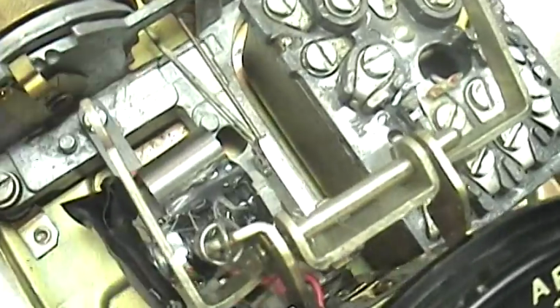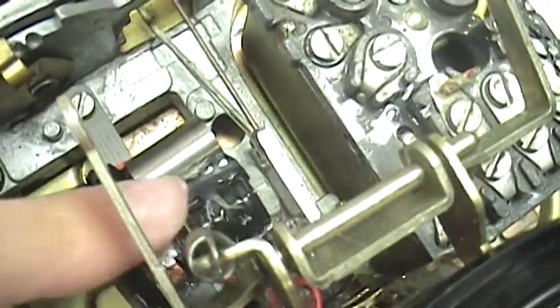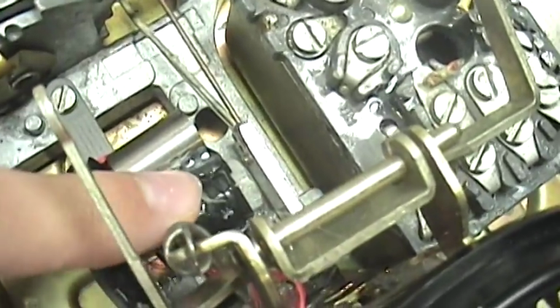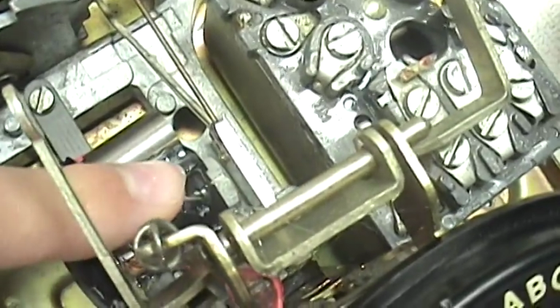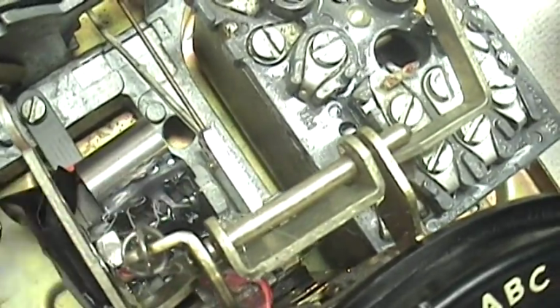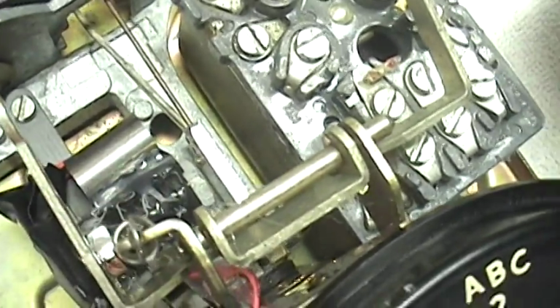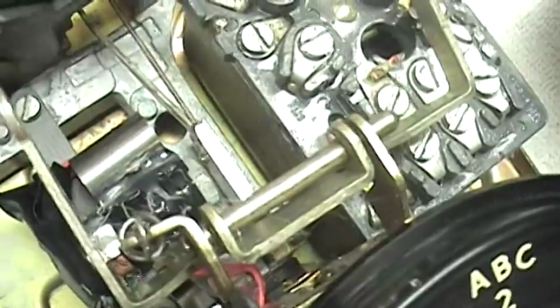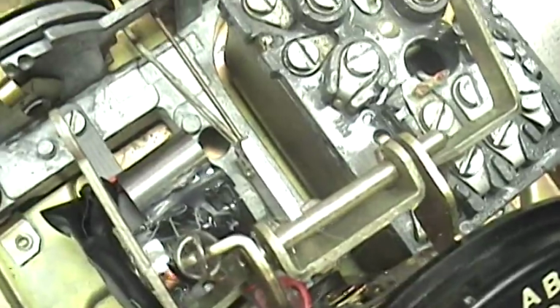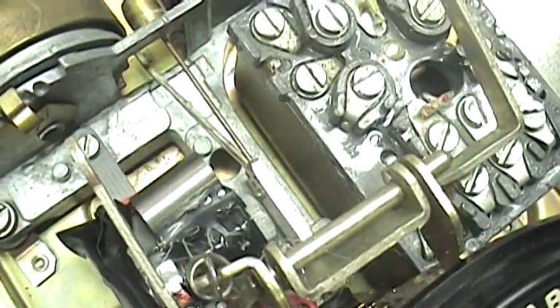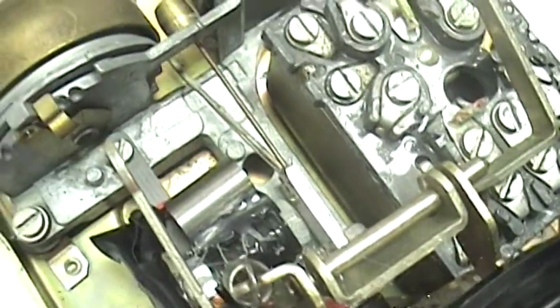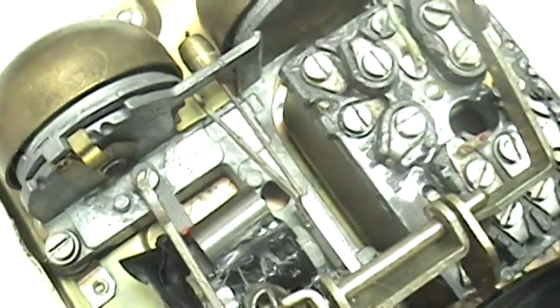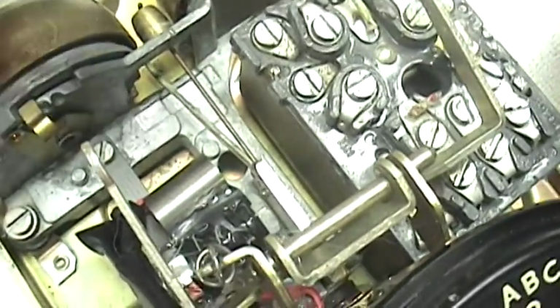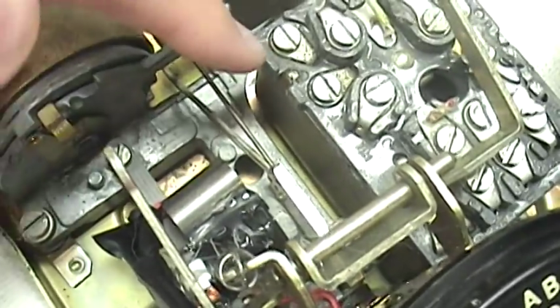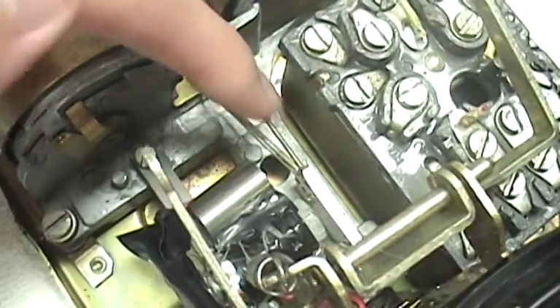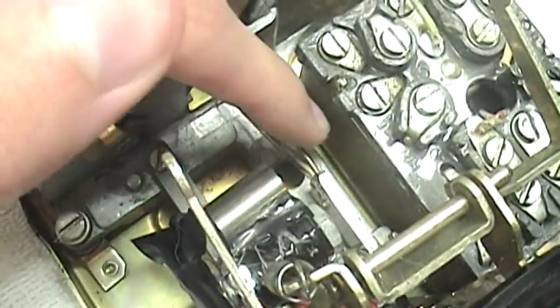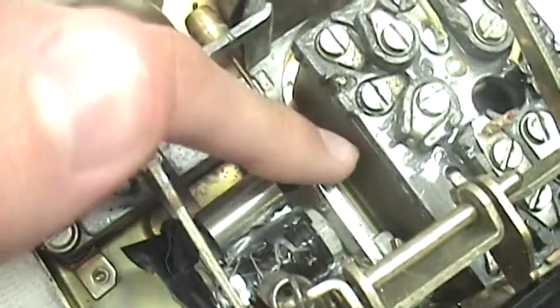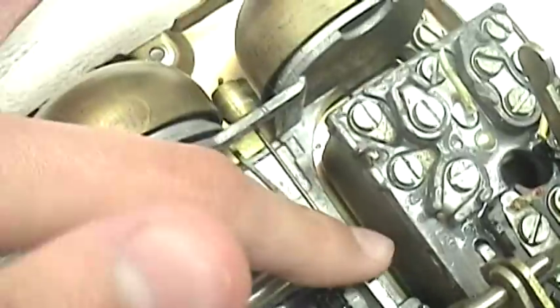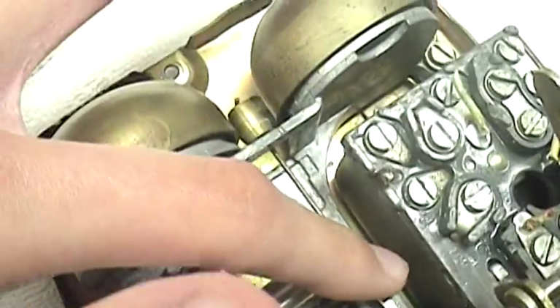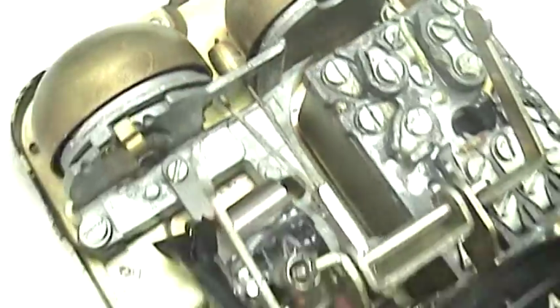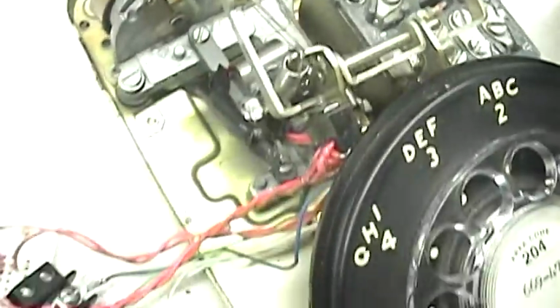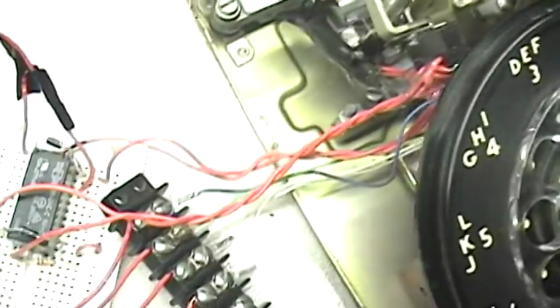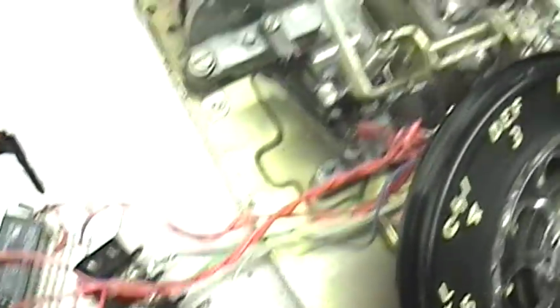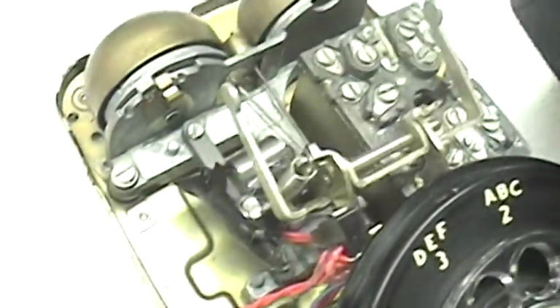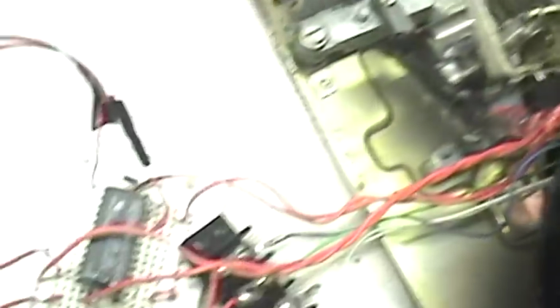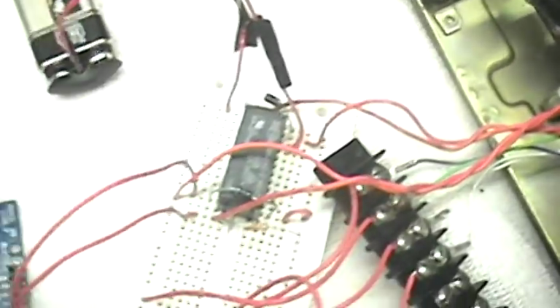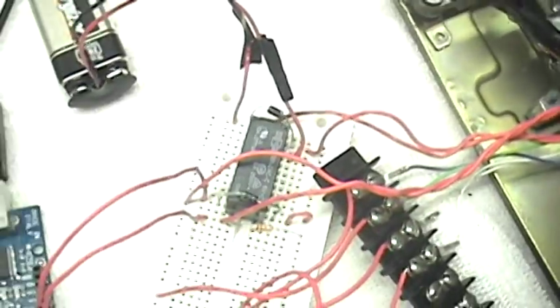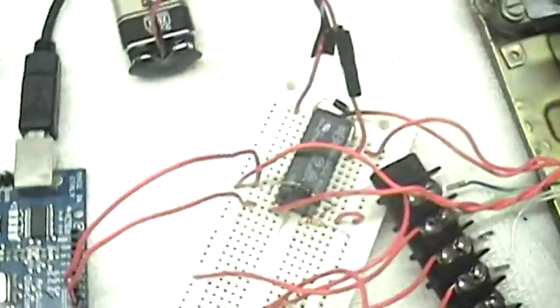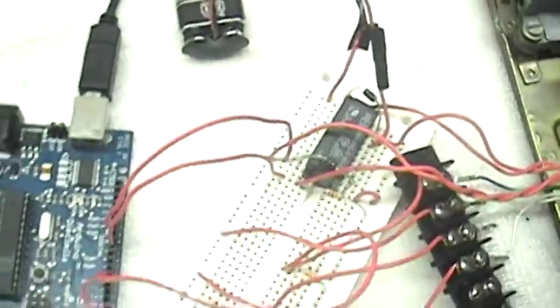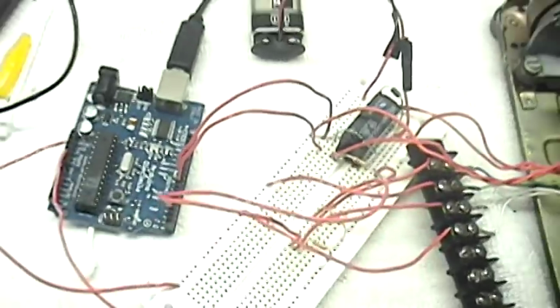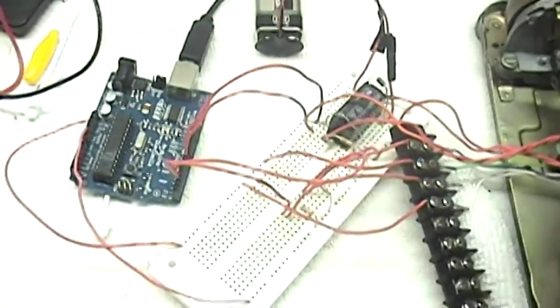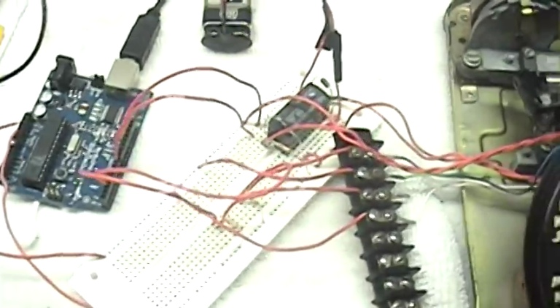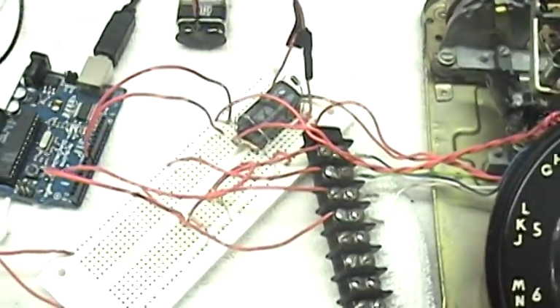I also made a small electromagnet because the original one ran on a couple hundred volts, so this new one runs on 9 volts and it rings the bells. That electromagnet is connected to a relay, just because the Arduino can't power it alone by itself.